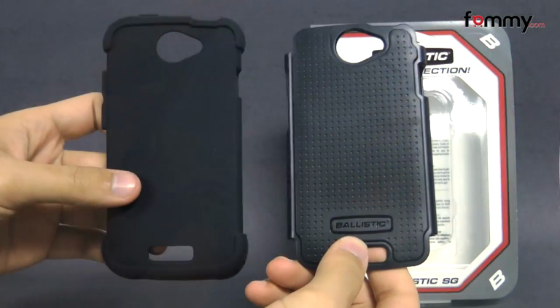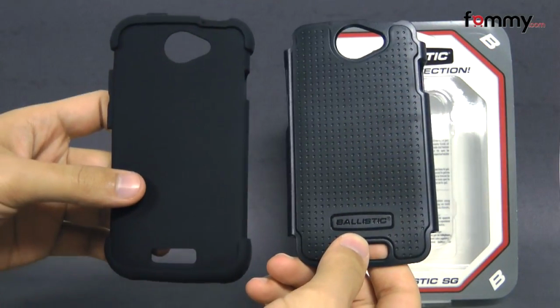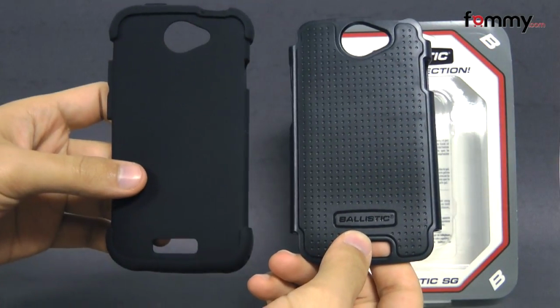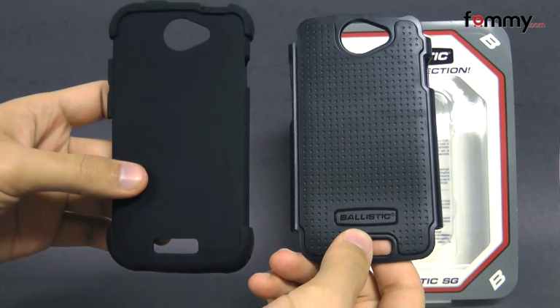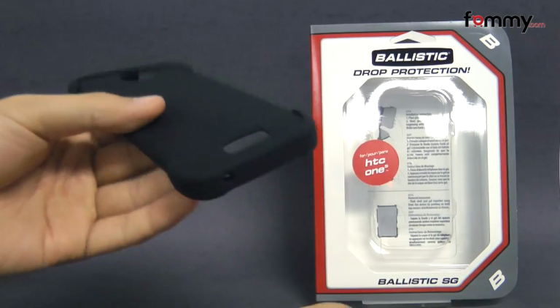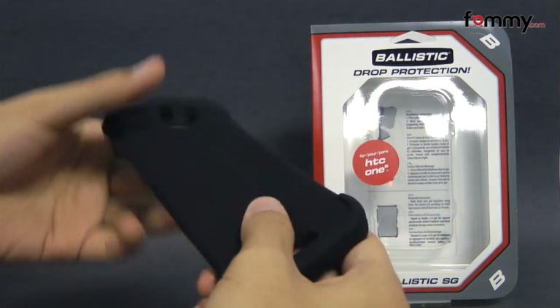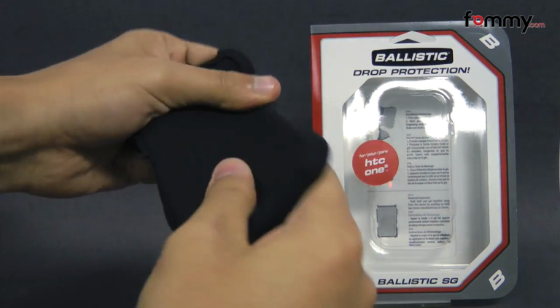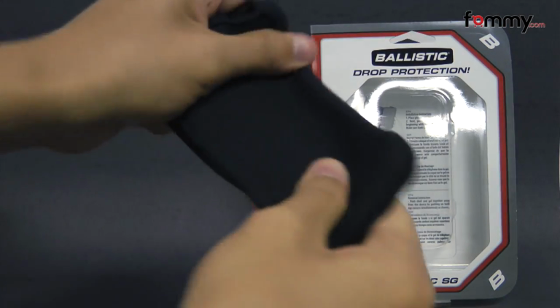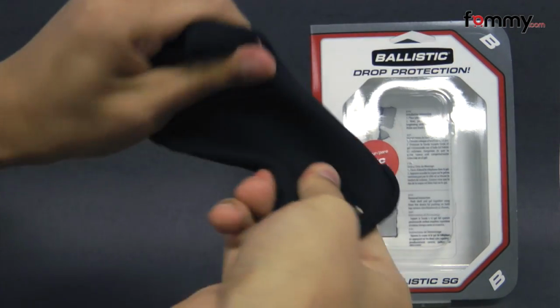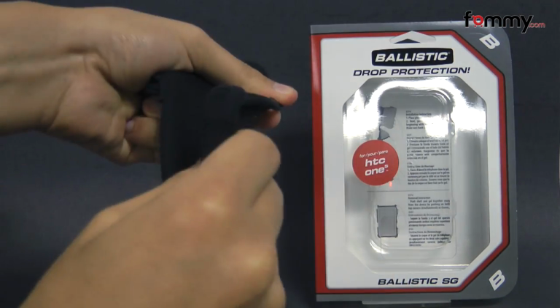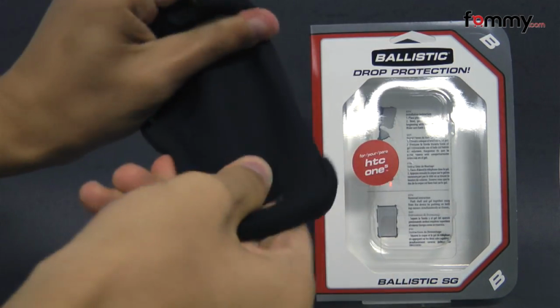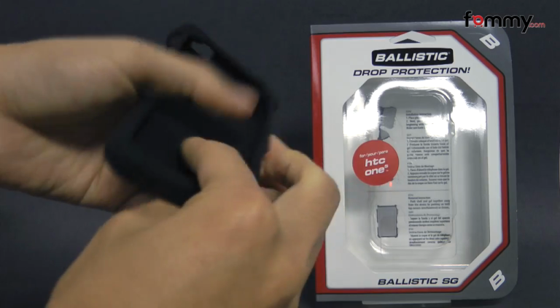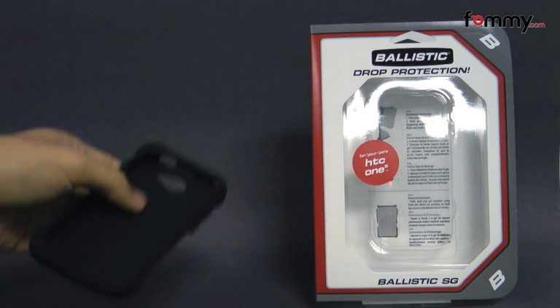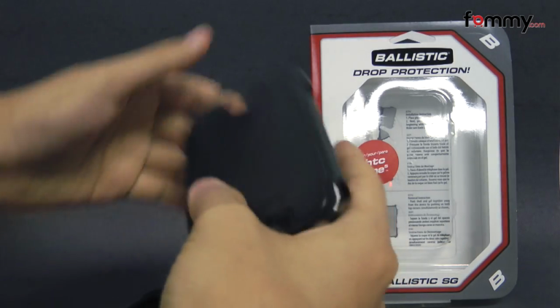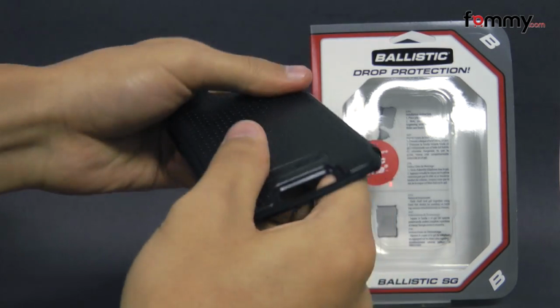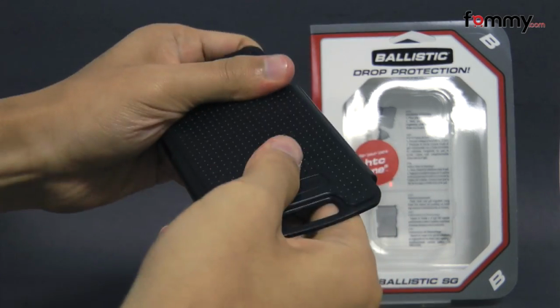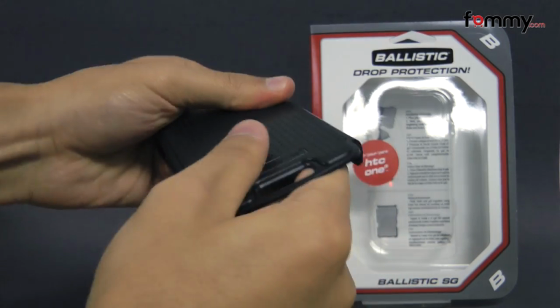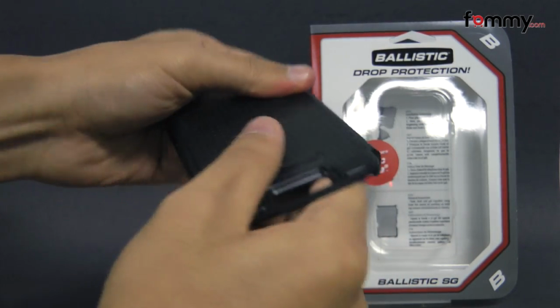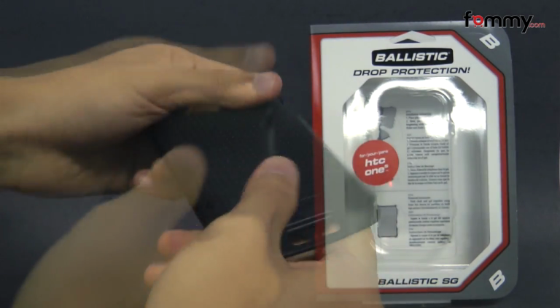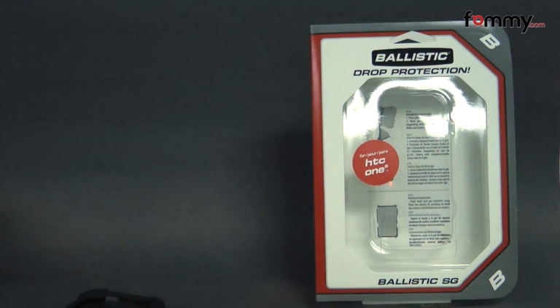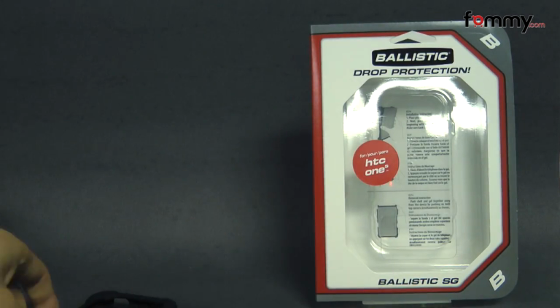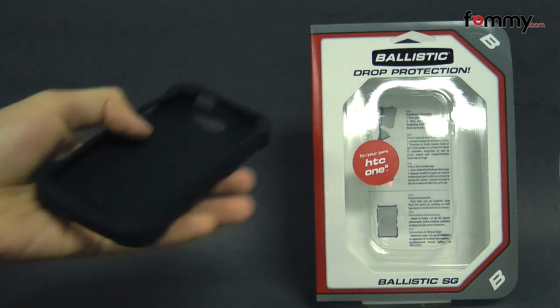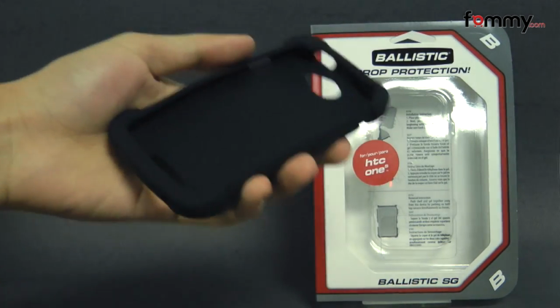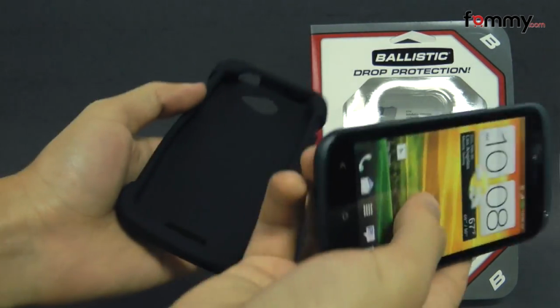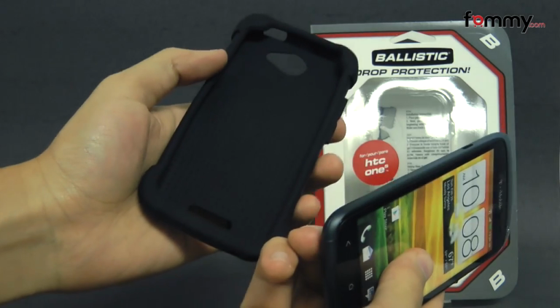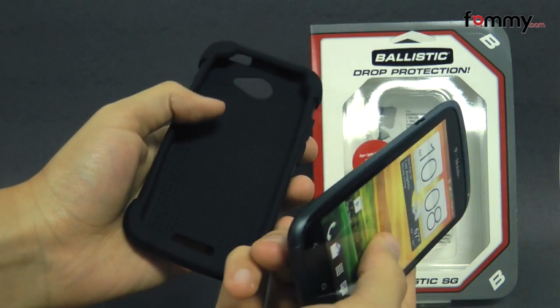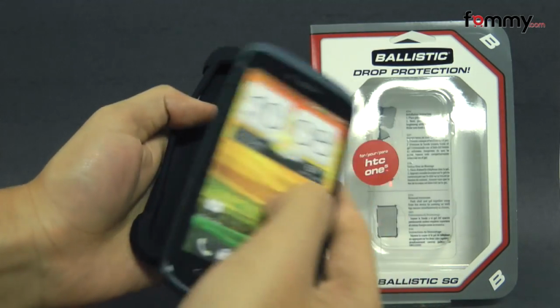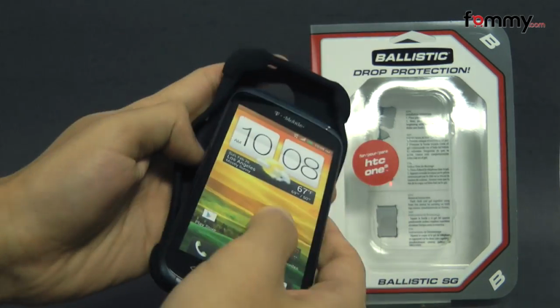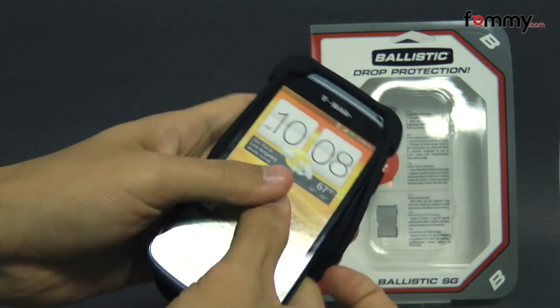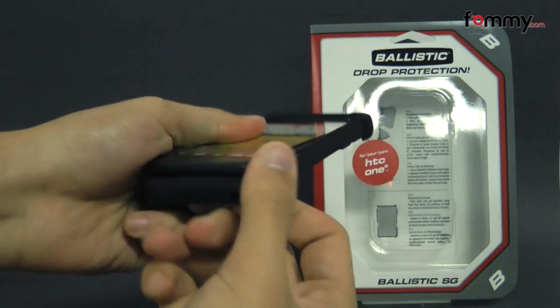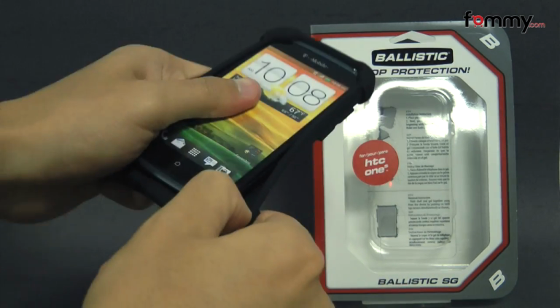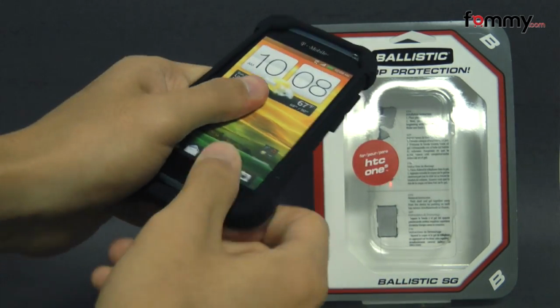Here we have both pieces of the case. The silicone skin is really flexible, and the polycarbonate shell feels really sturdy. It's pretty simple to use — just take your HTC One S and slip the skin right over it.